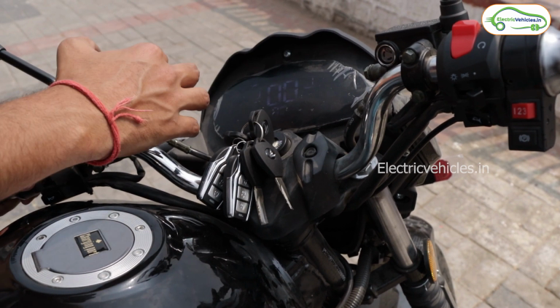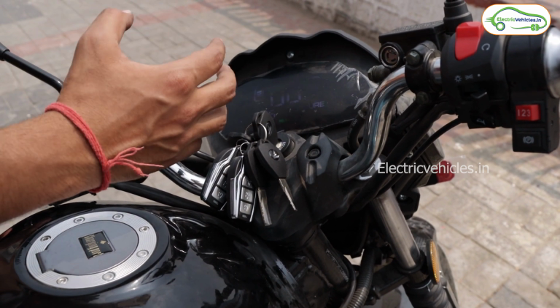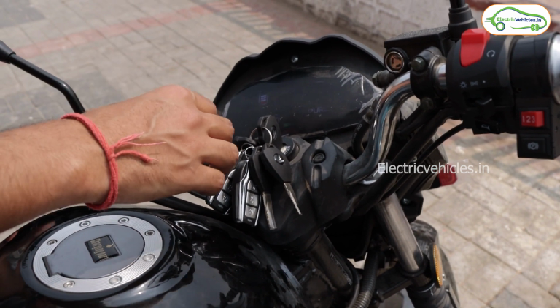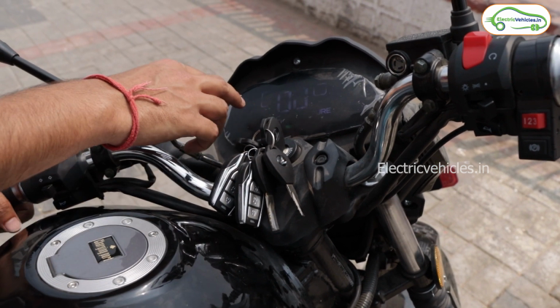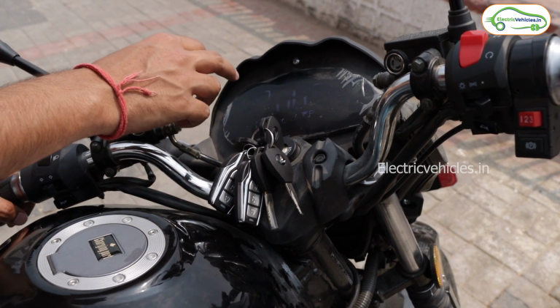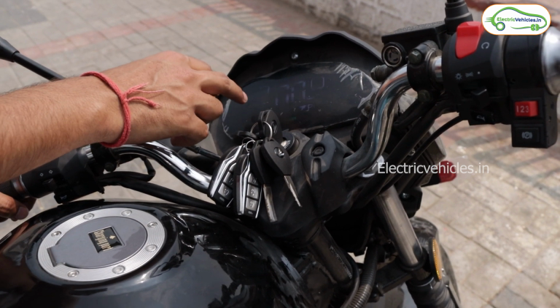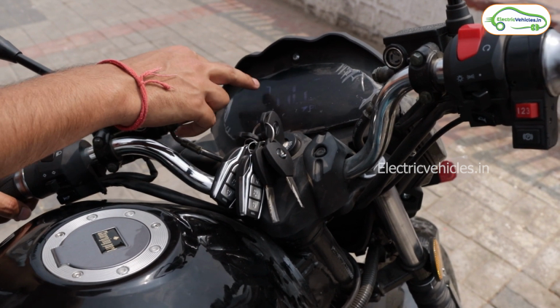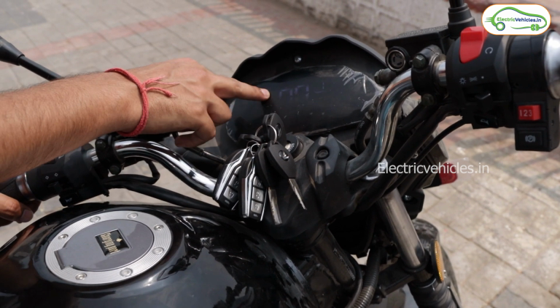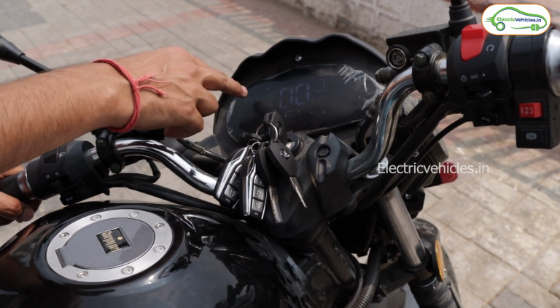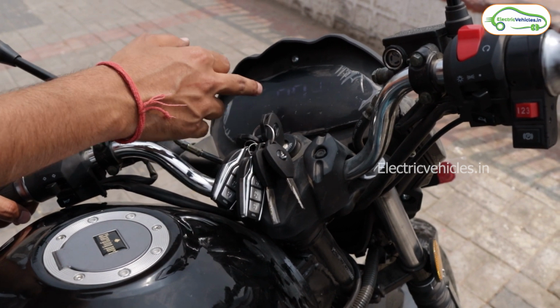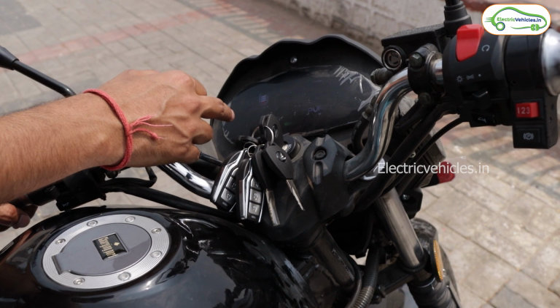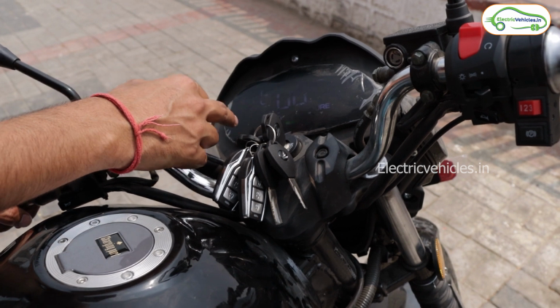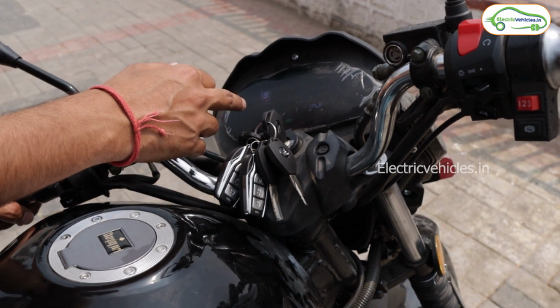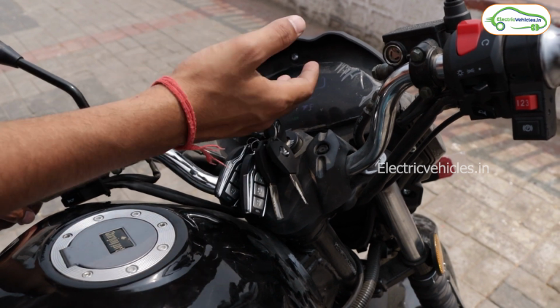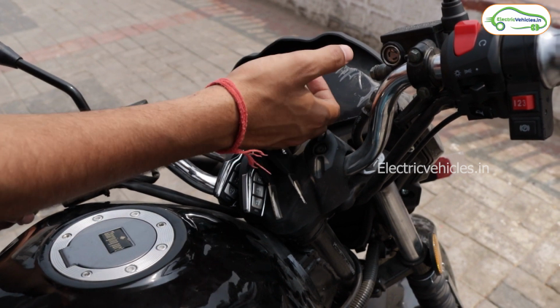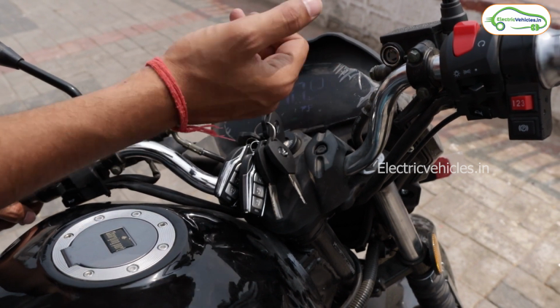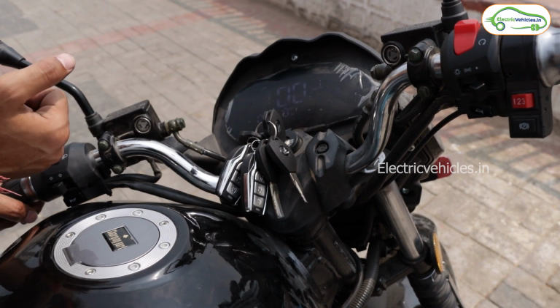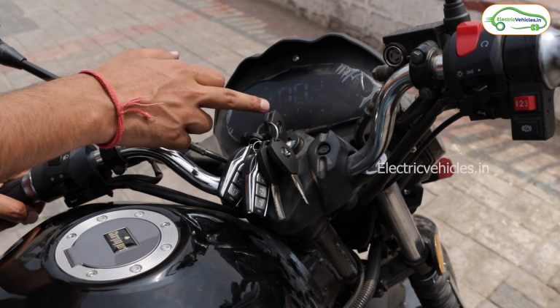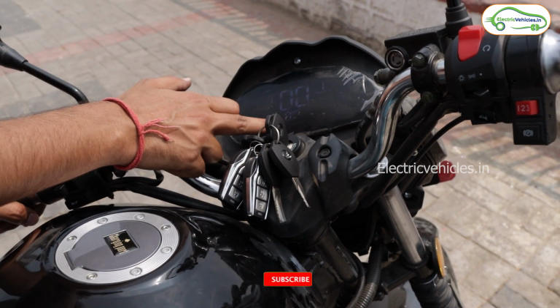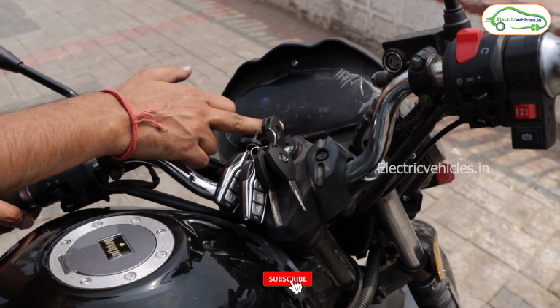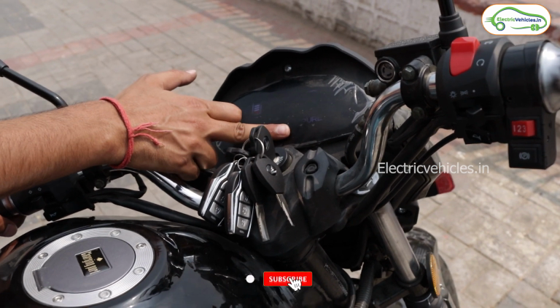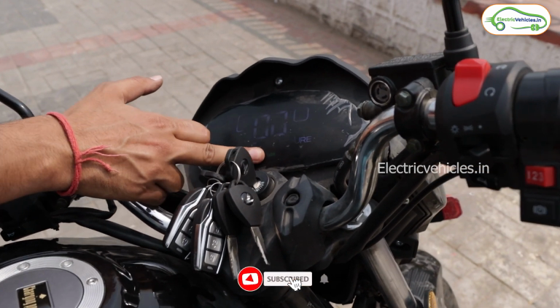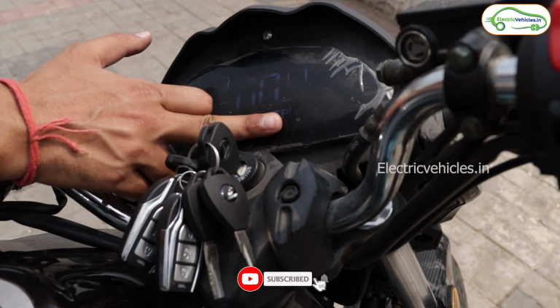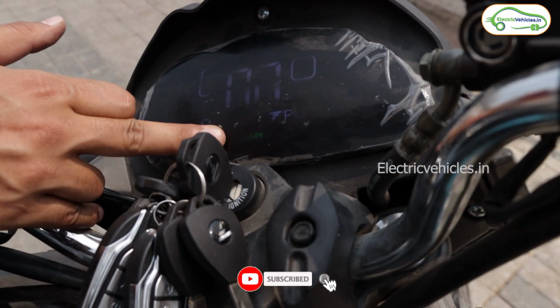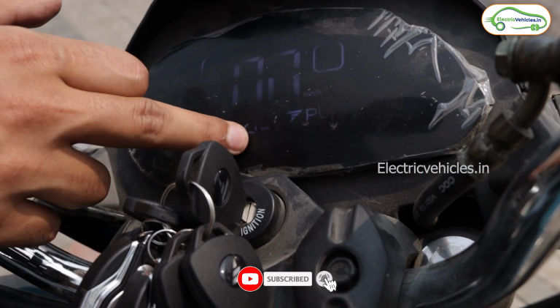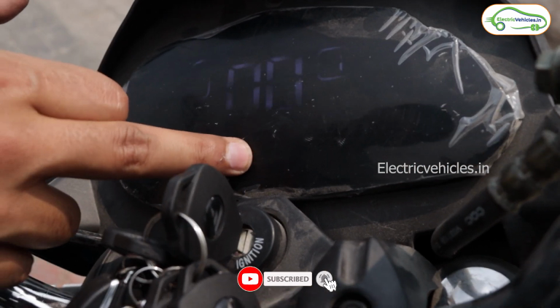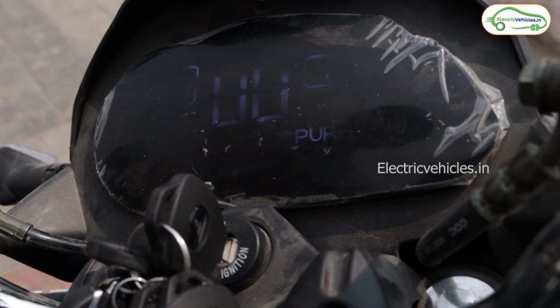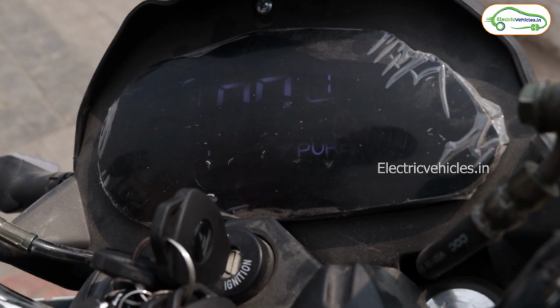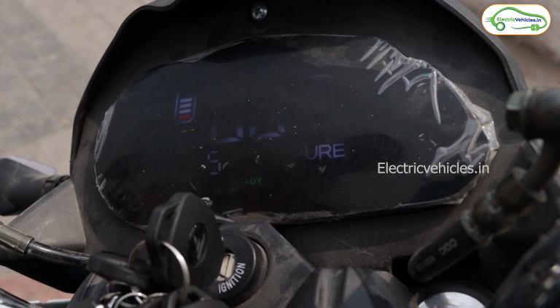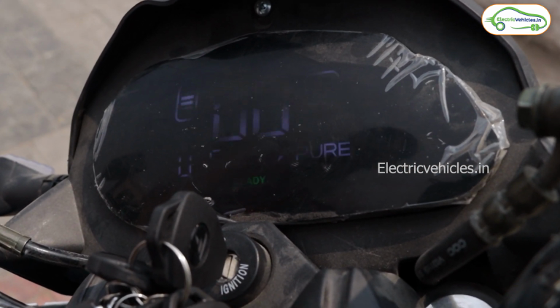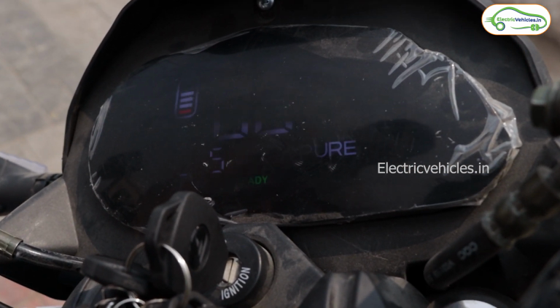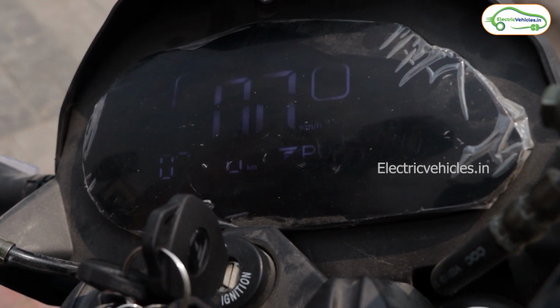Now let's talk about the dashboard. This is a 7-inch LED display on which you can see the battery percentage, speed, and odometer, along with the Pure EV branding. Right now the bike is in ready mode, as you can see.